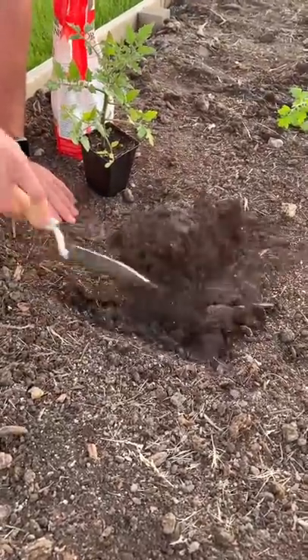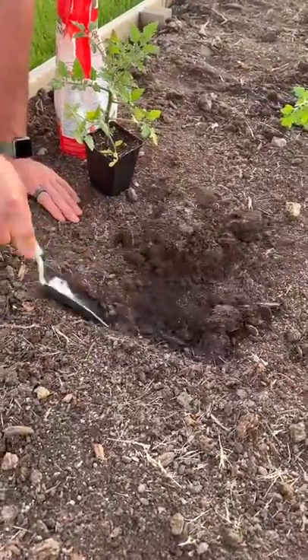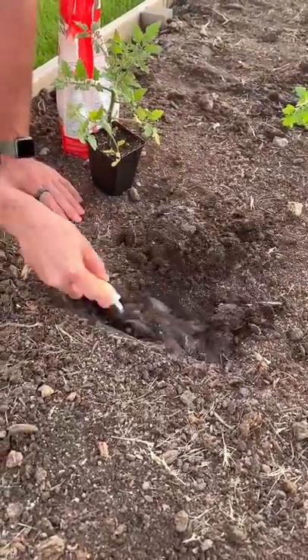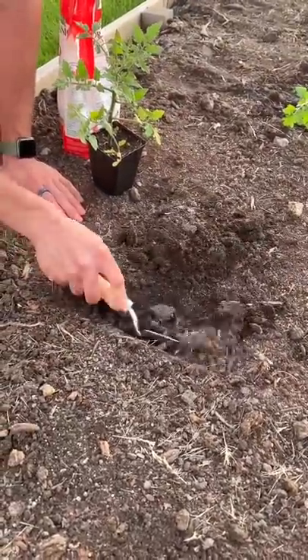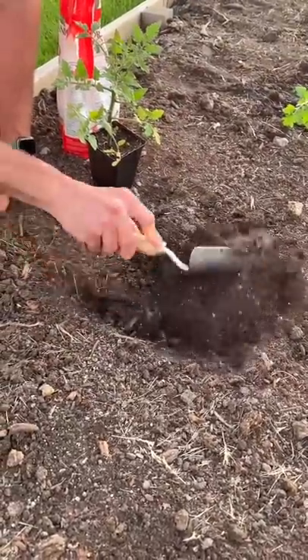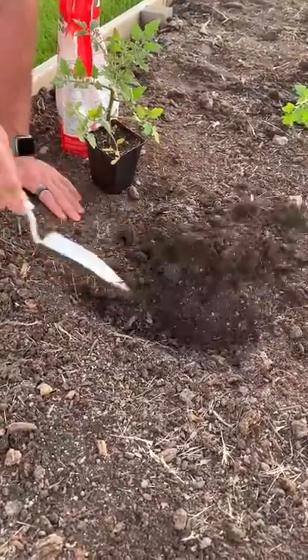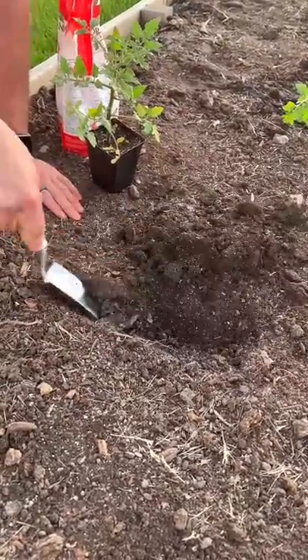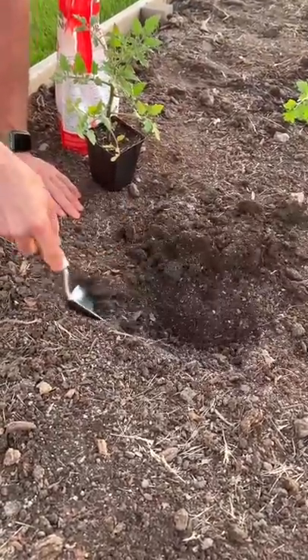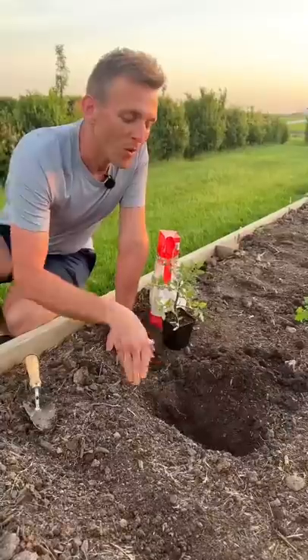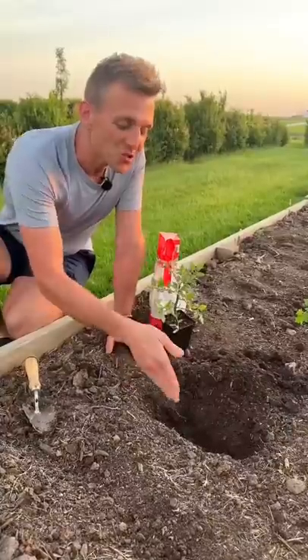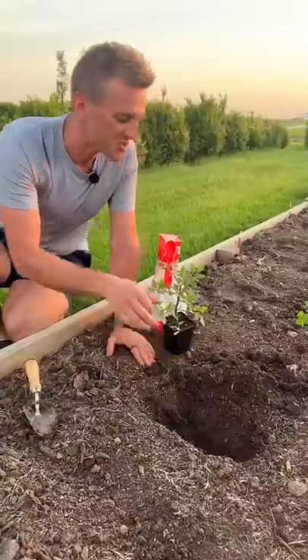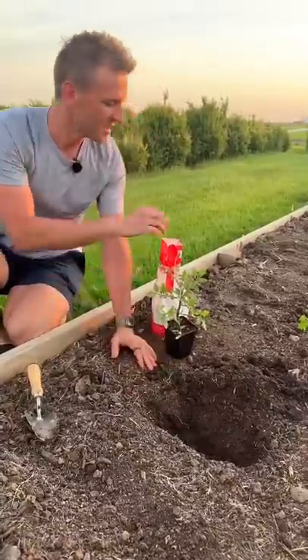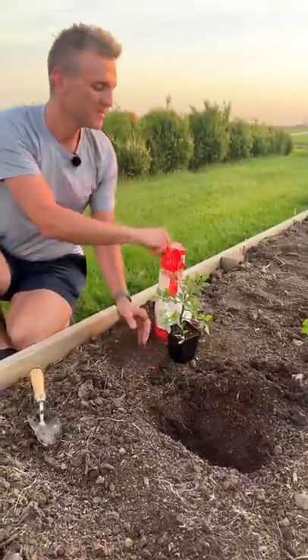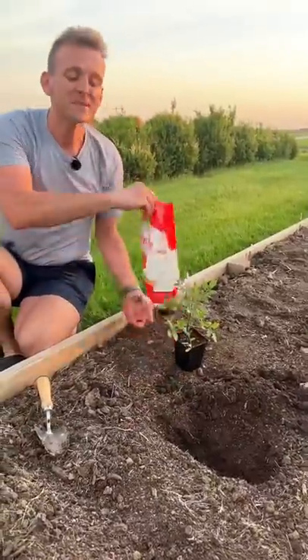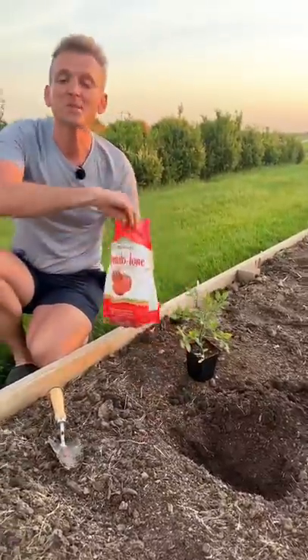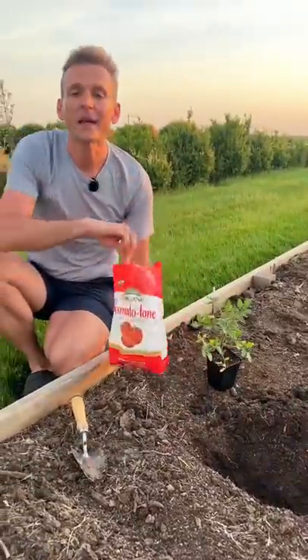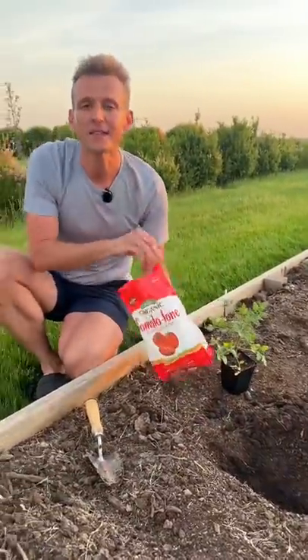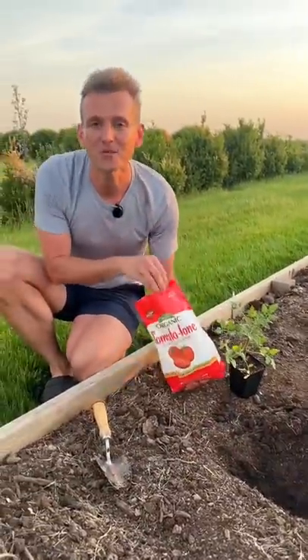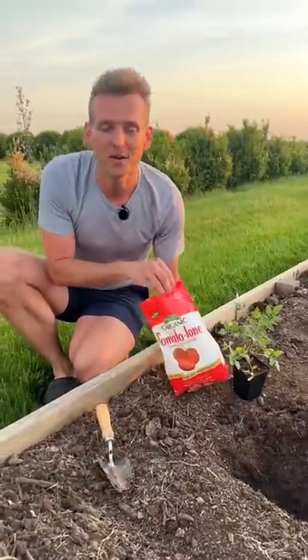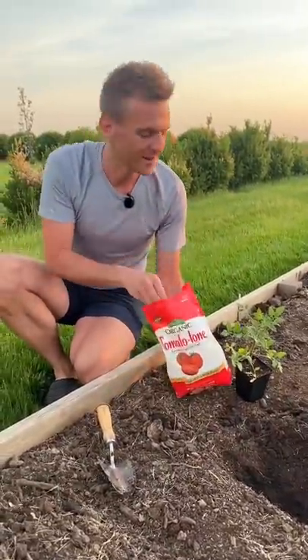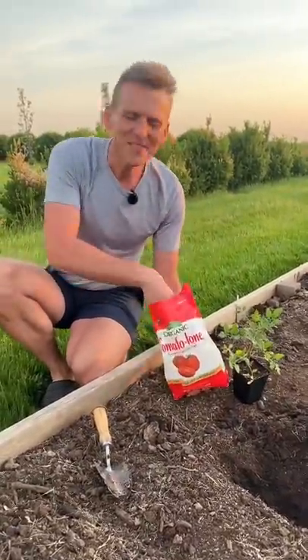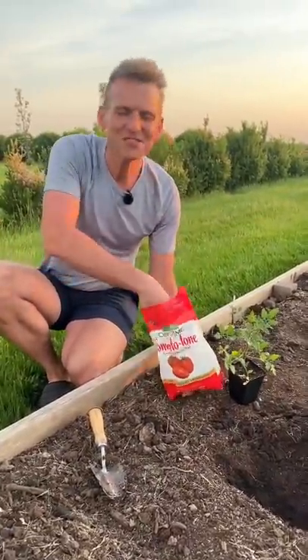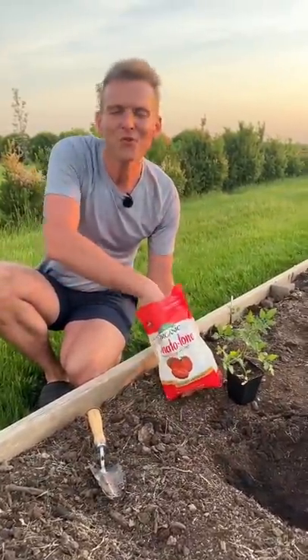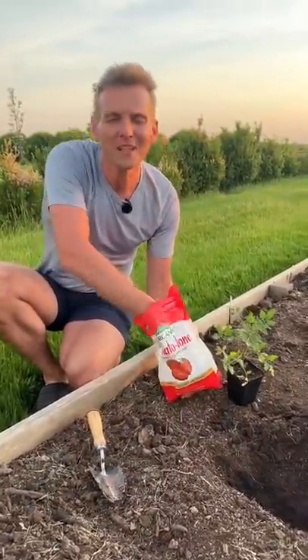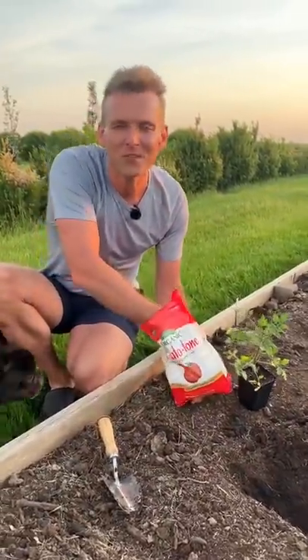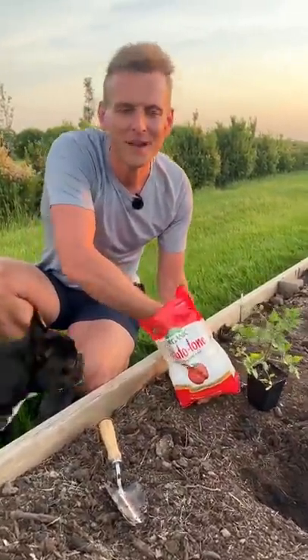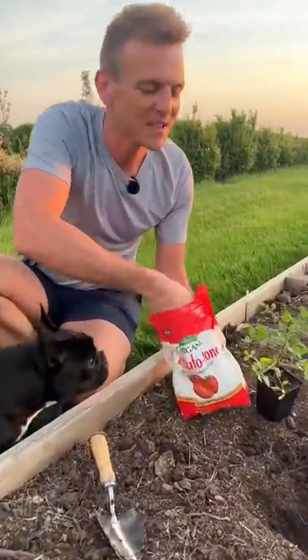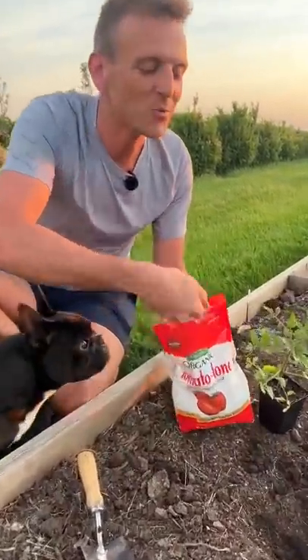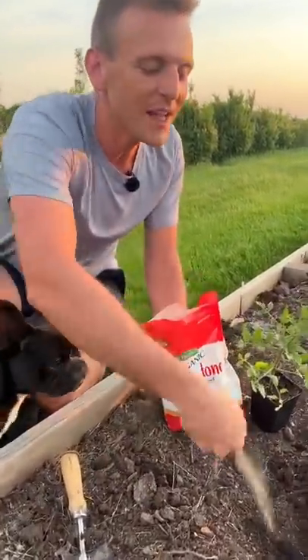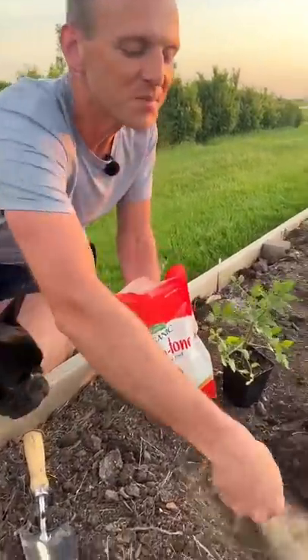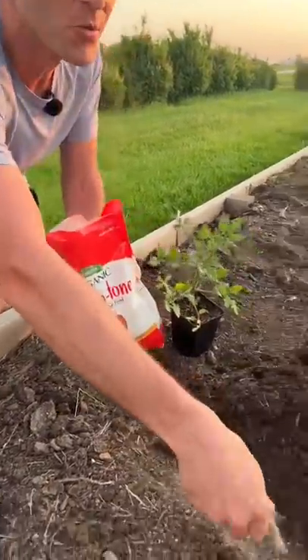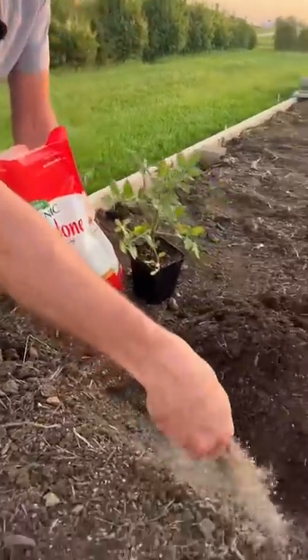I'm going to show you why this is super important. Once your trench is dug, let's put some organic tomato tone in it. This is just formulated for tomatoes and it really helps them grow well.